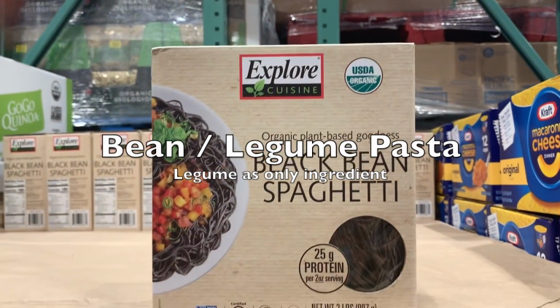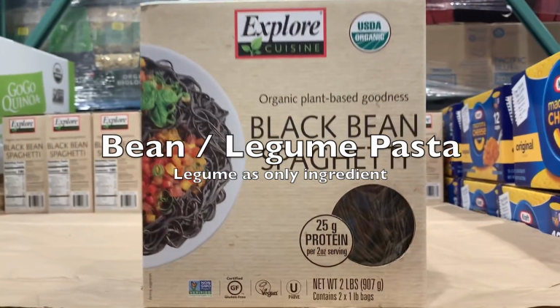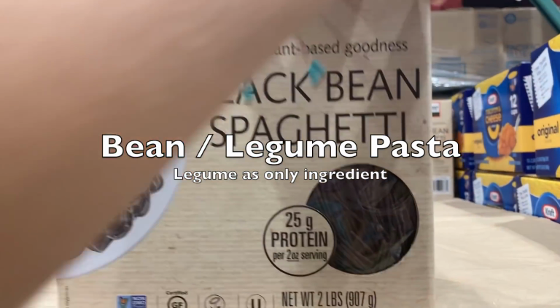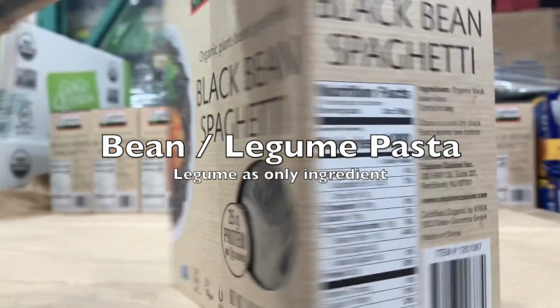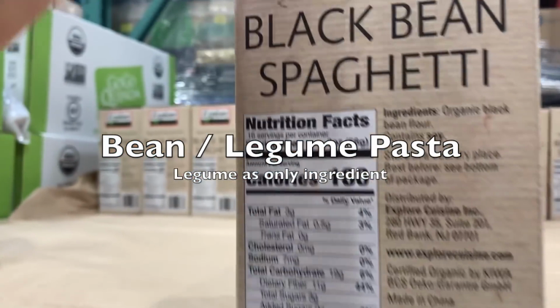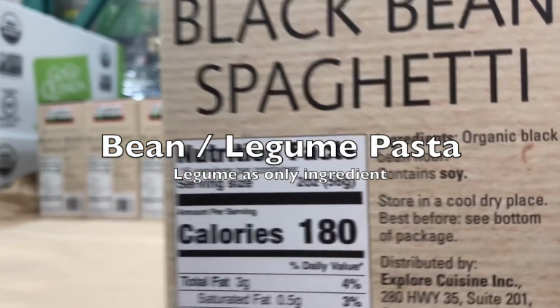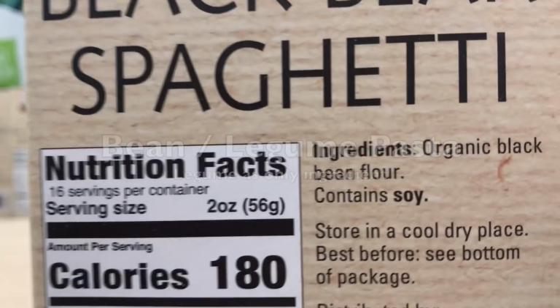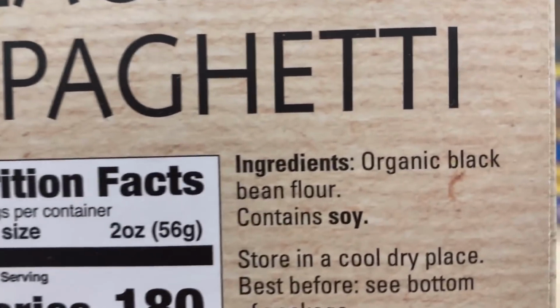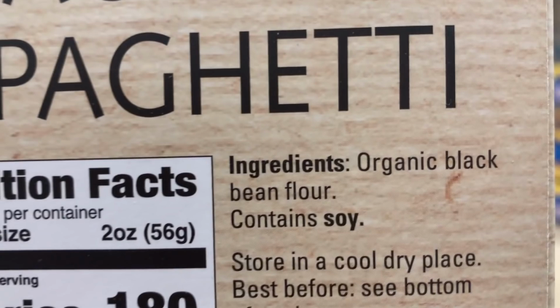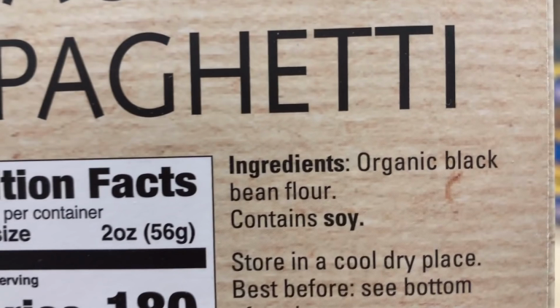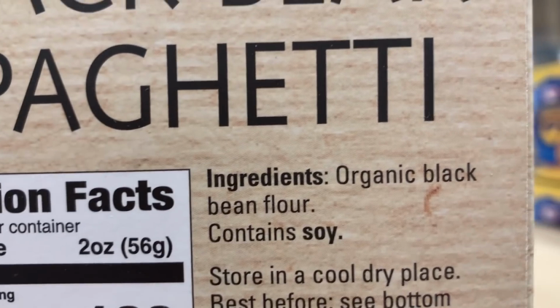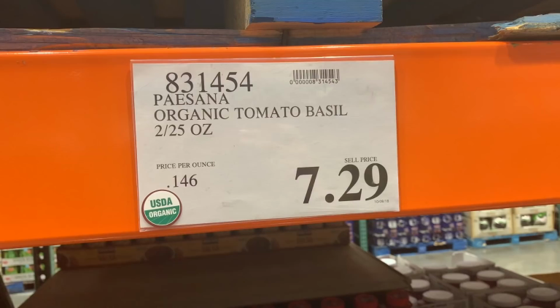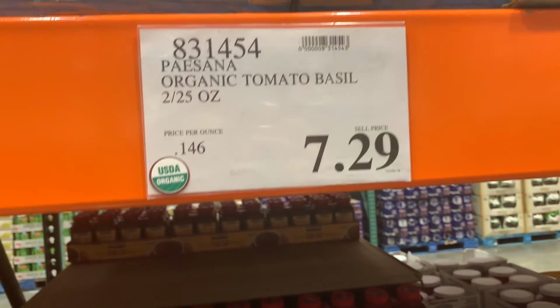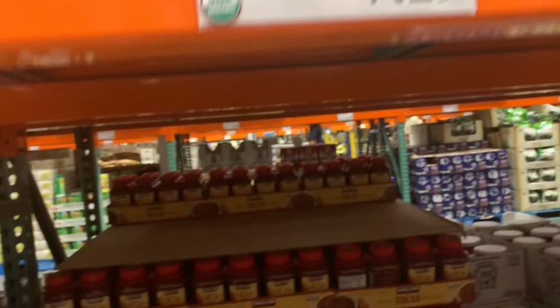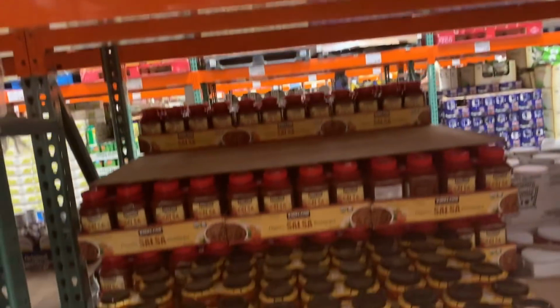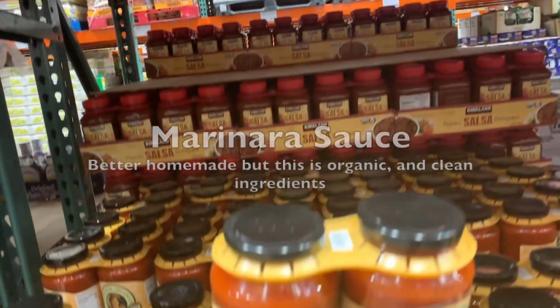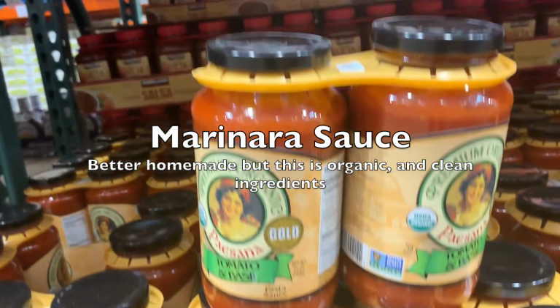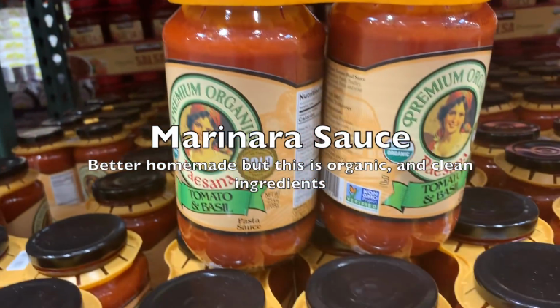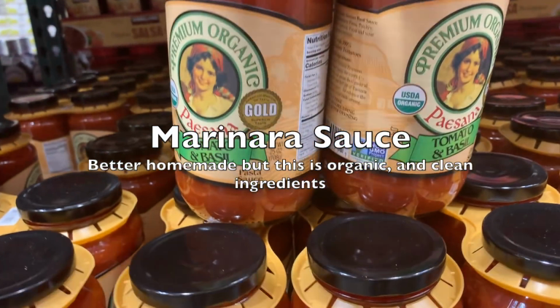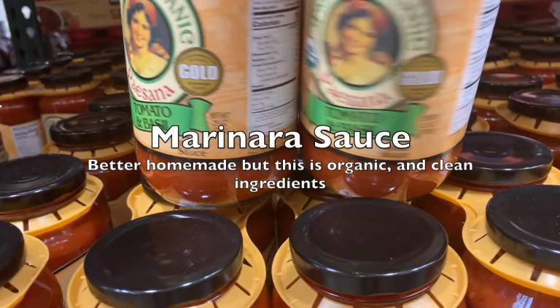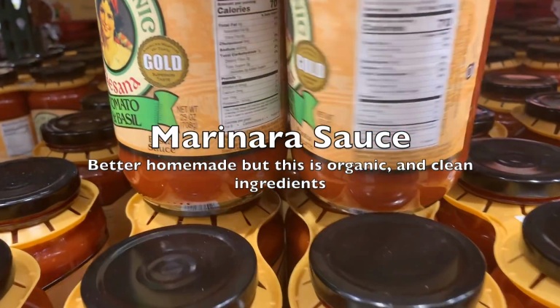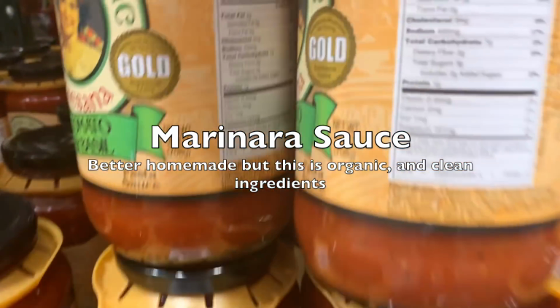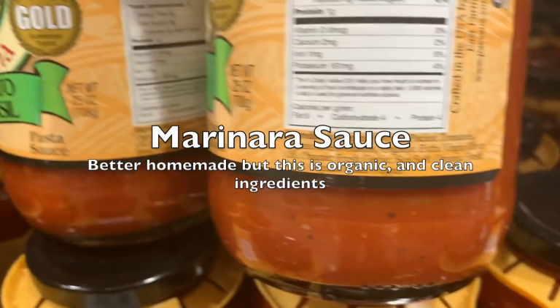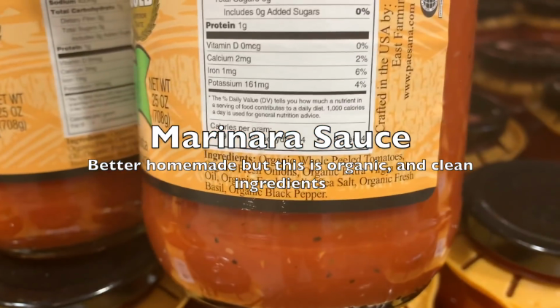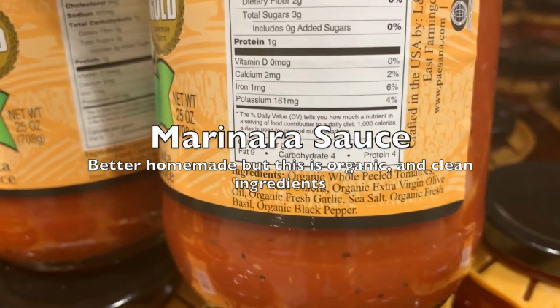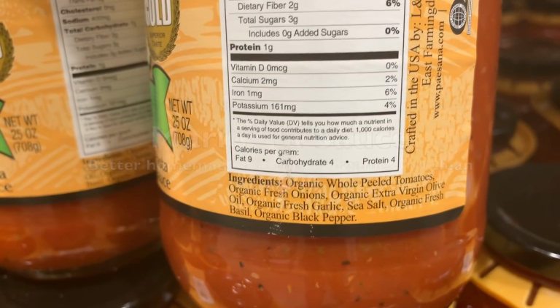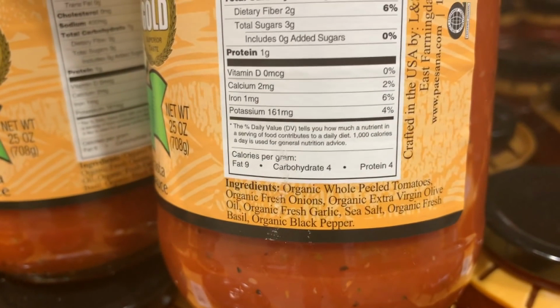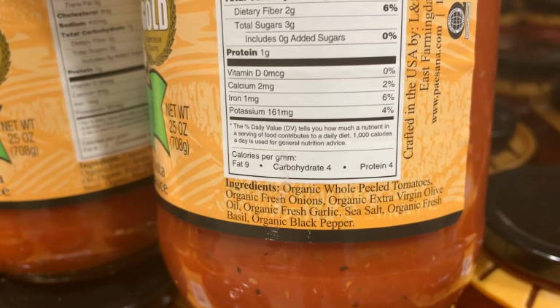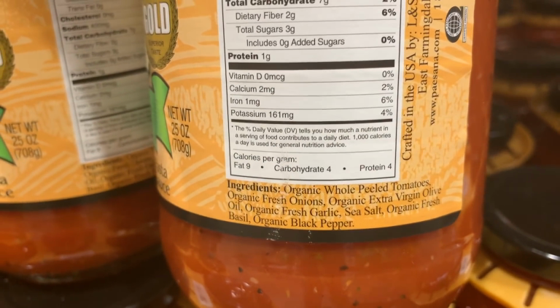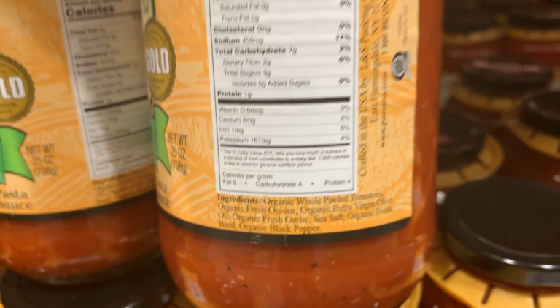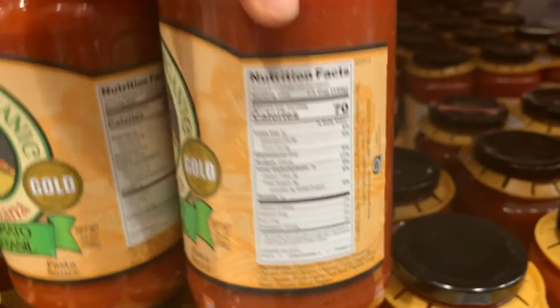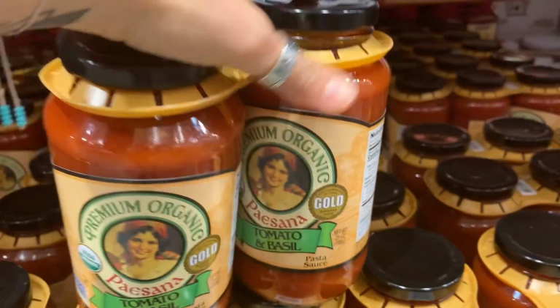Black bean pasta — the only ingredient is black bean flour. Moving on to the Neapolitan or marinara sauce: obviously it's better to make it at home, but this is a good option — it's only real ingredients that read like a recipe.